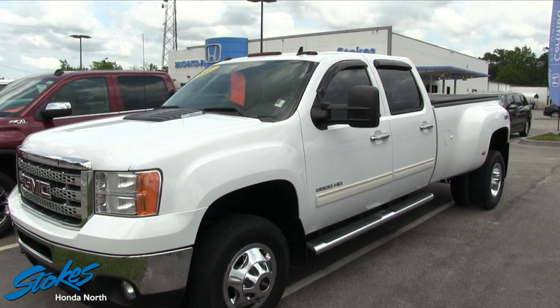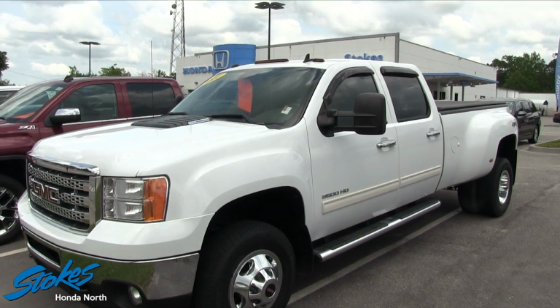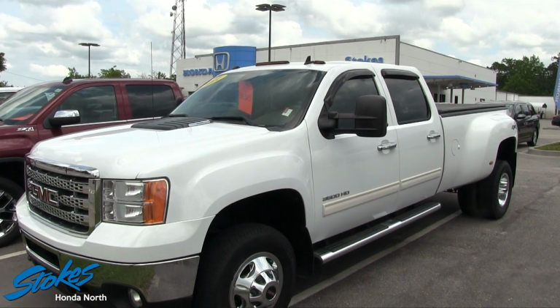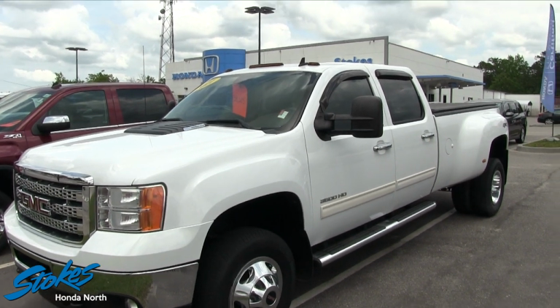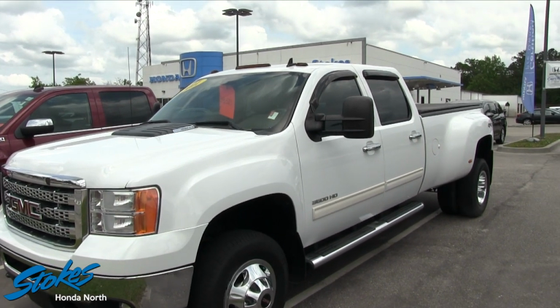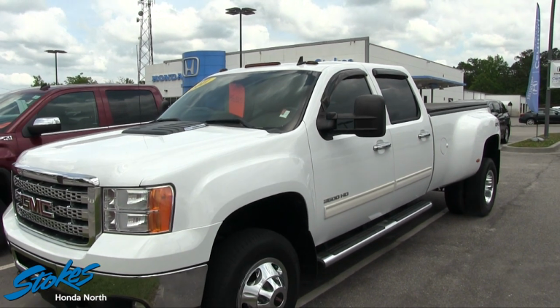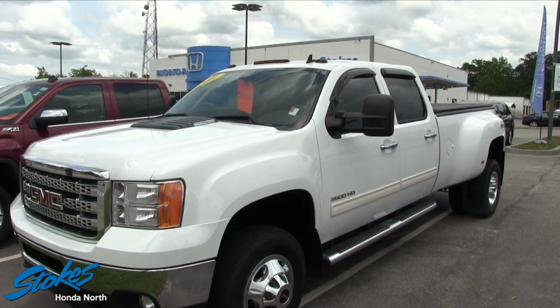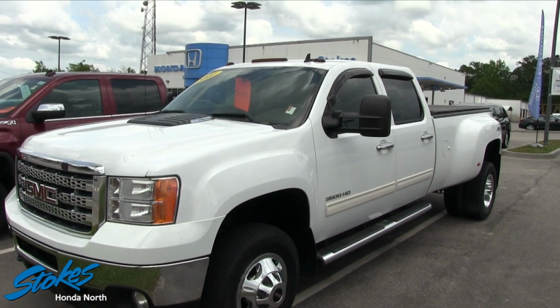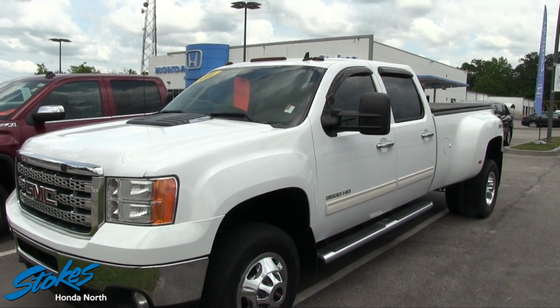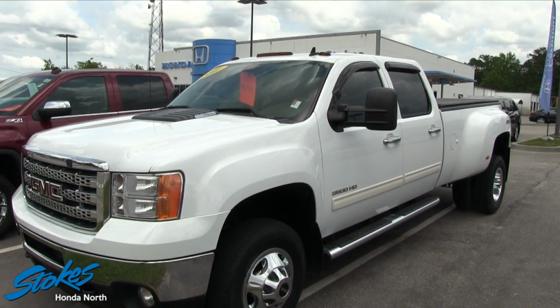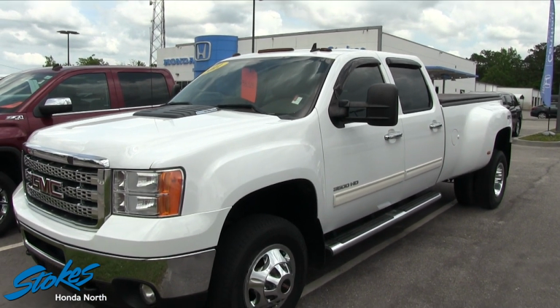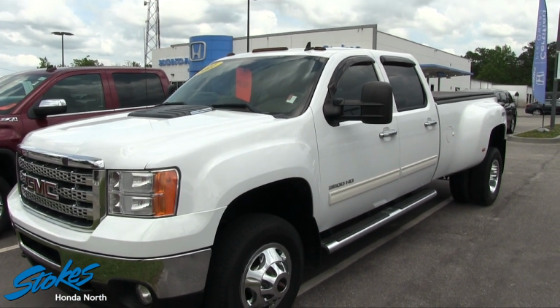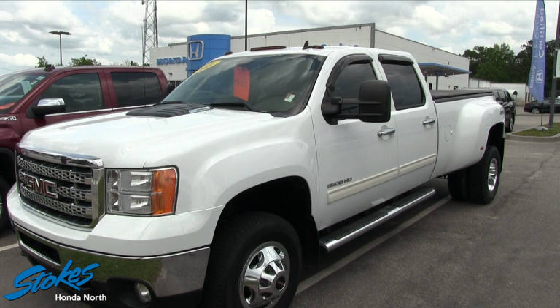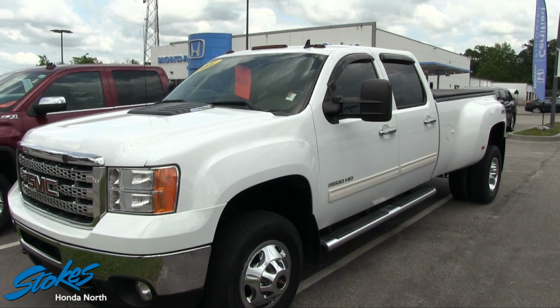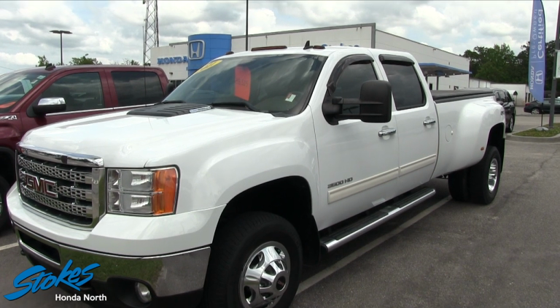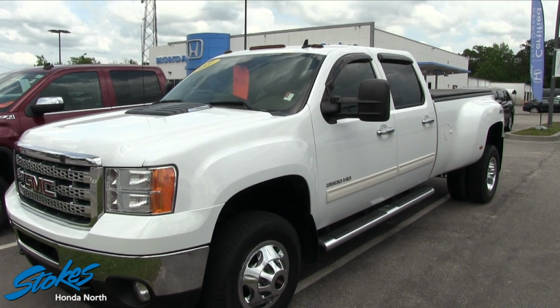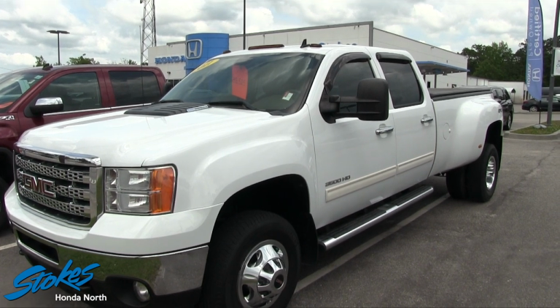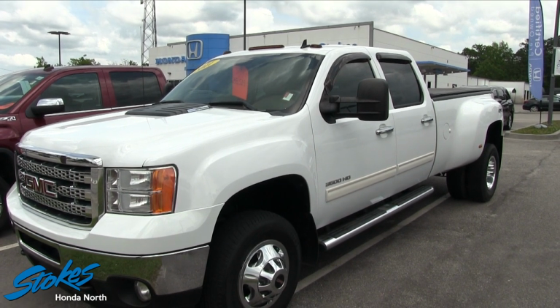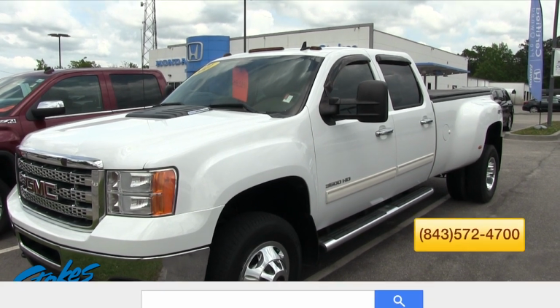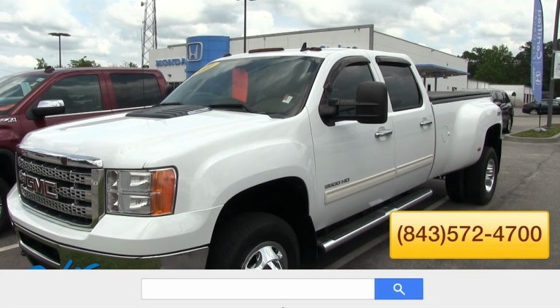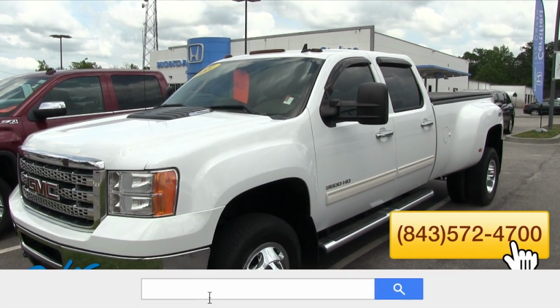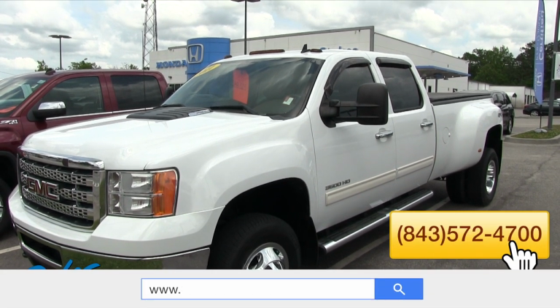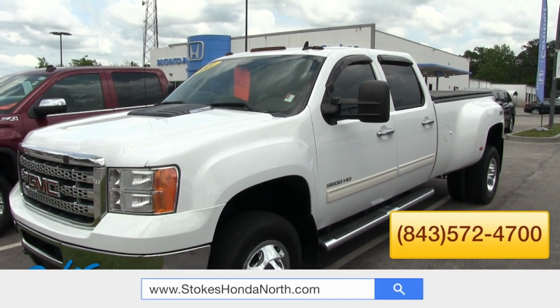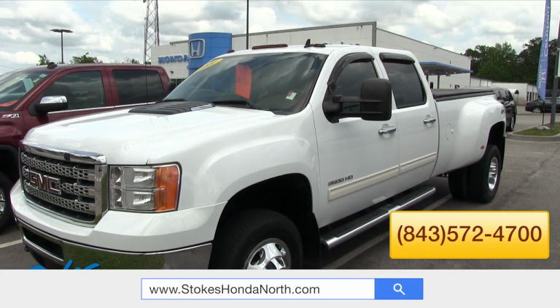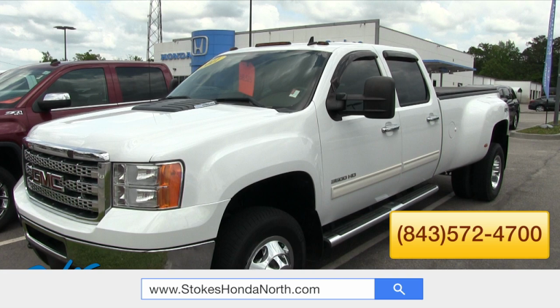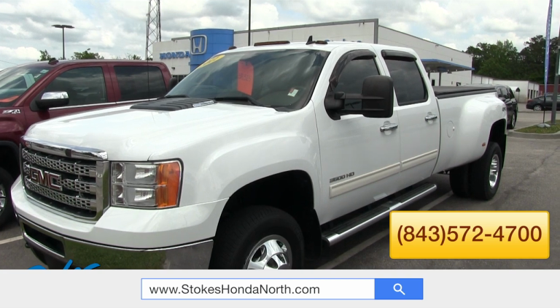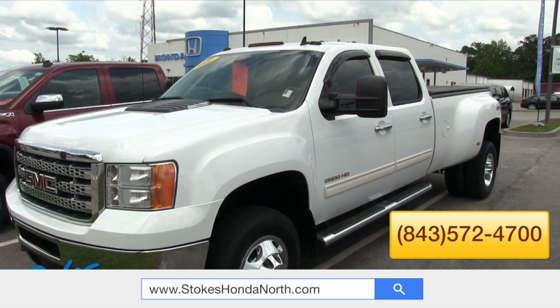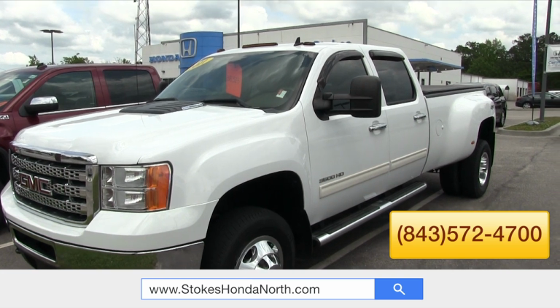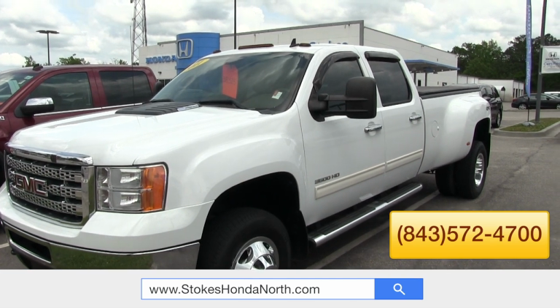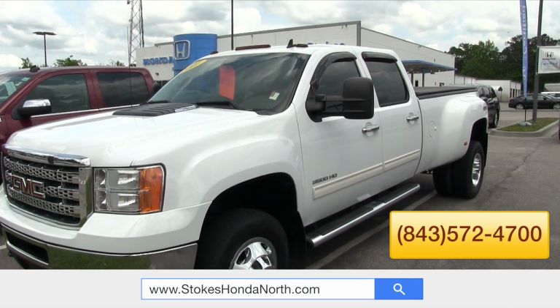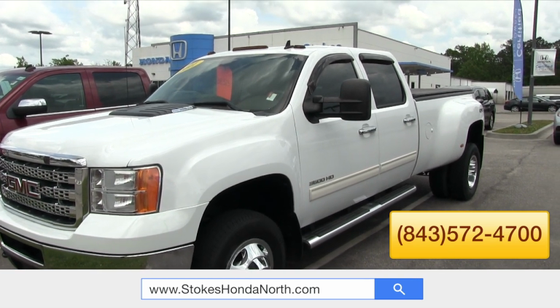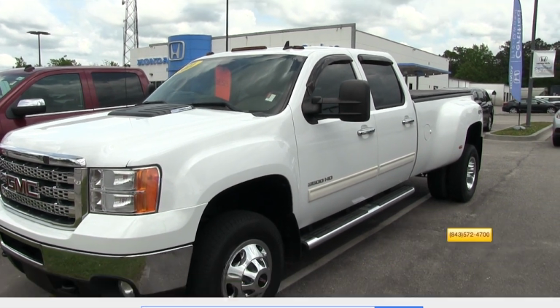Come see it. We're halfway through the month of April right now. Stop by the store, call 572-4700, or click stokeshondanorth.com and let us know if you're interested in buying this beautiful 2011 GMC 3500 HD SLT.